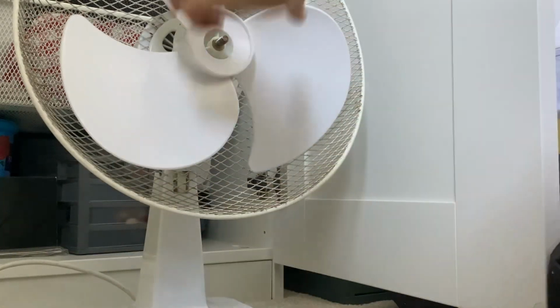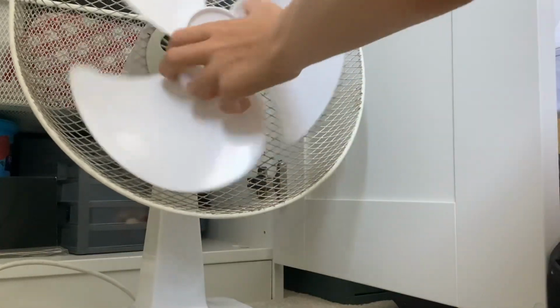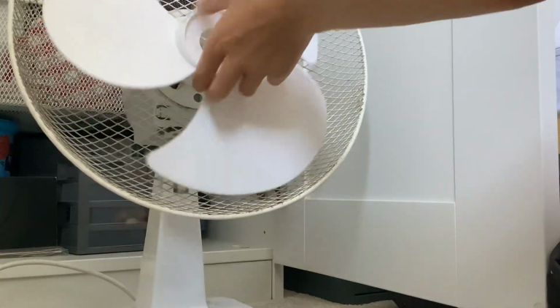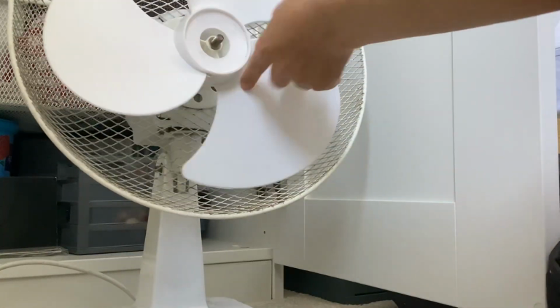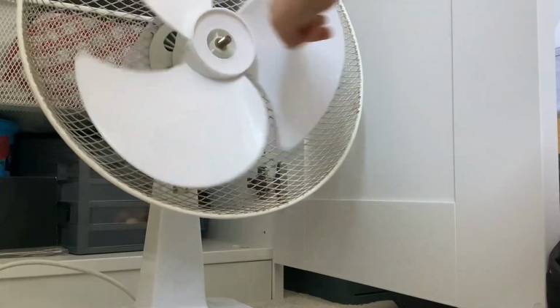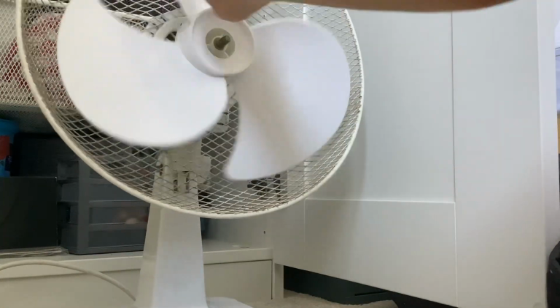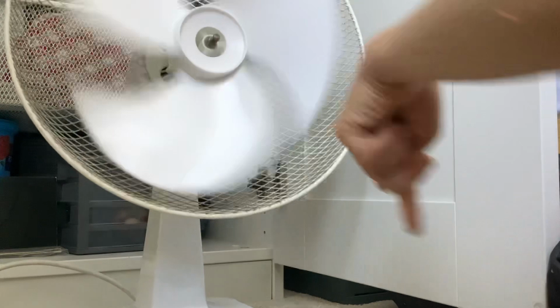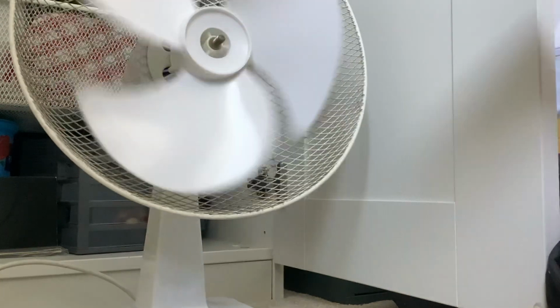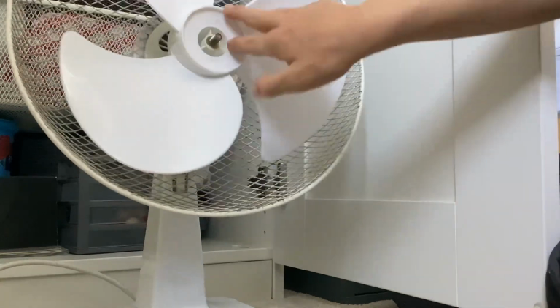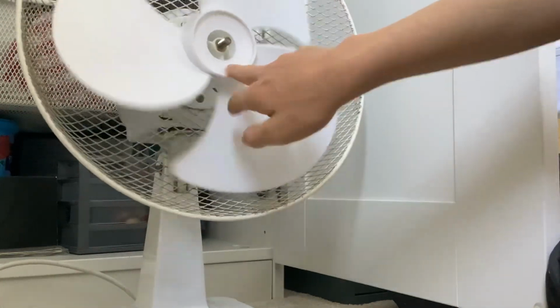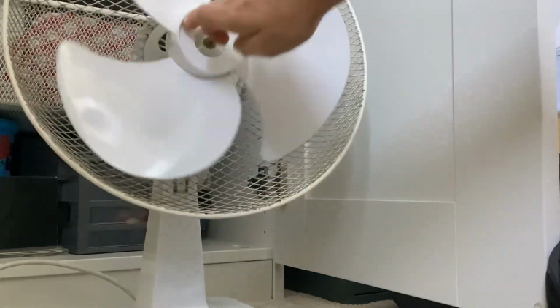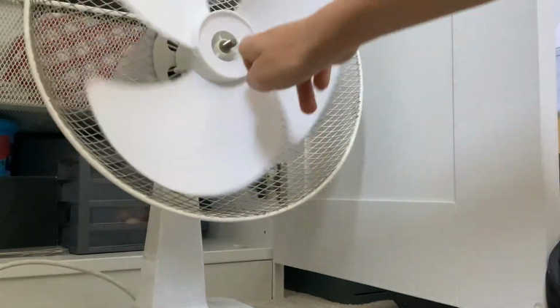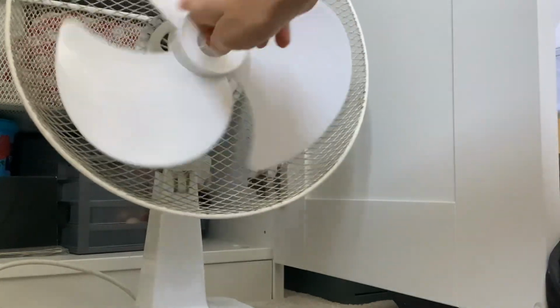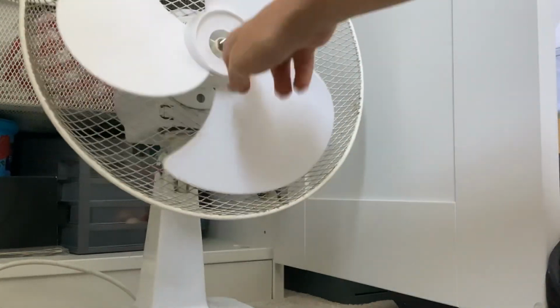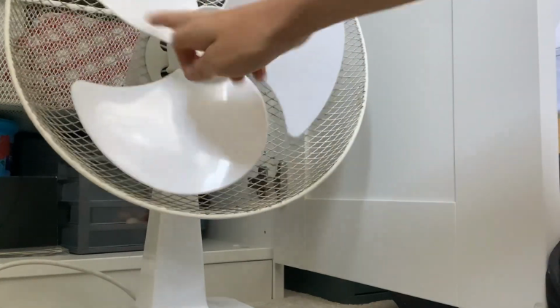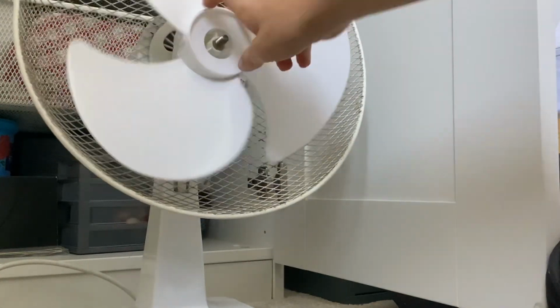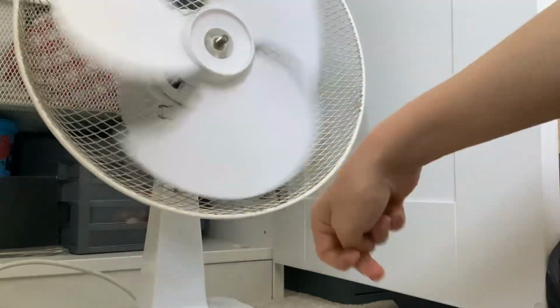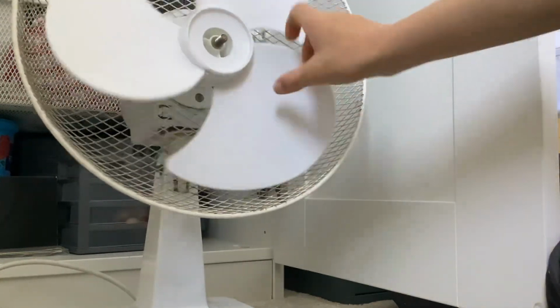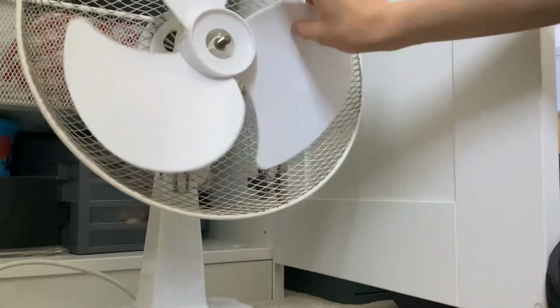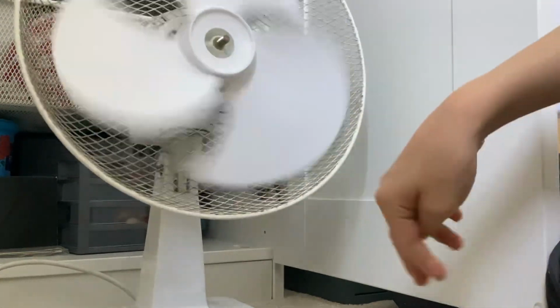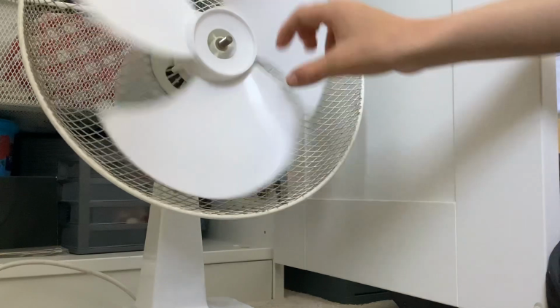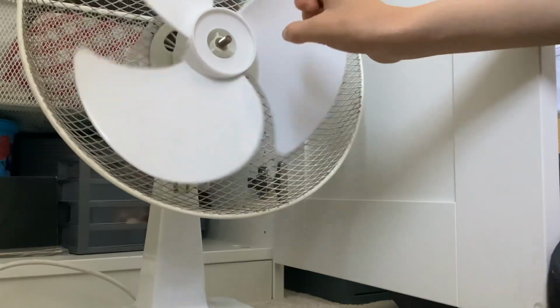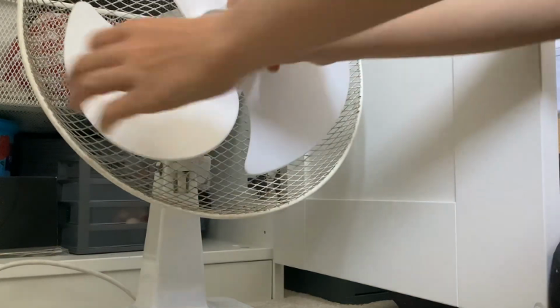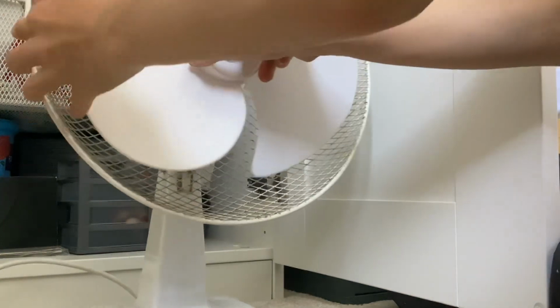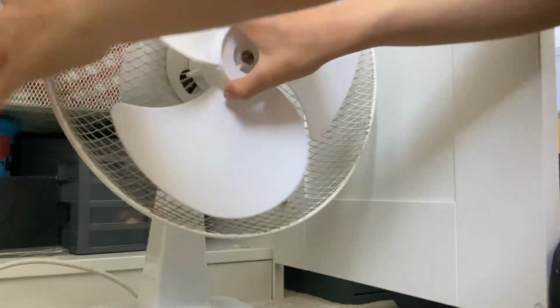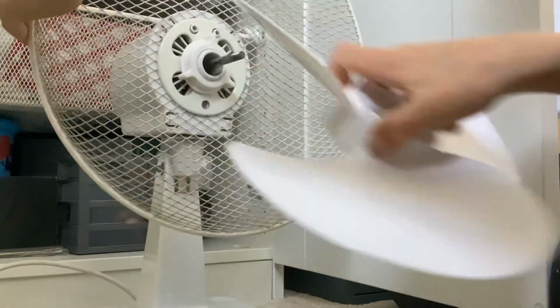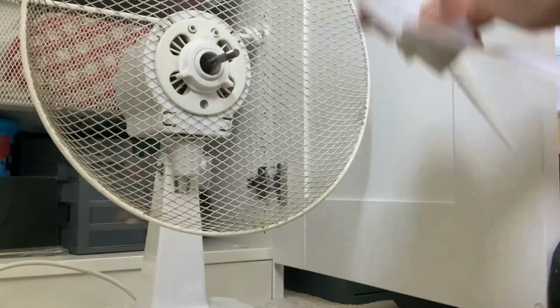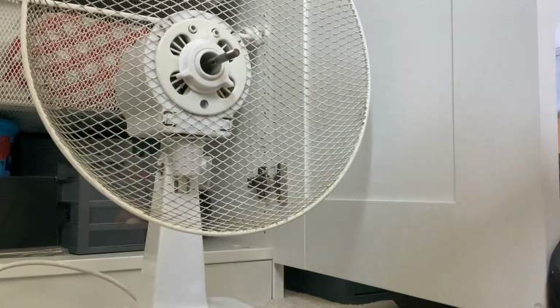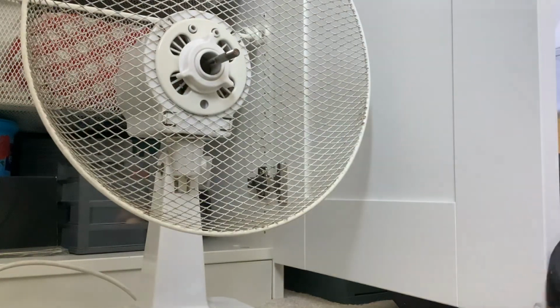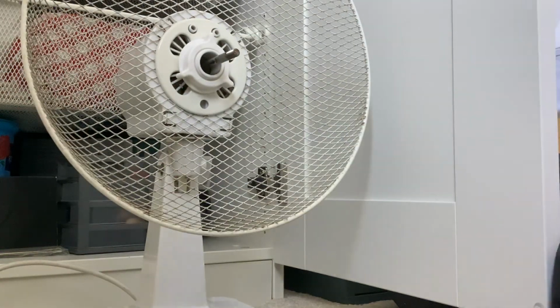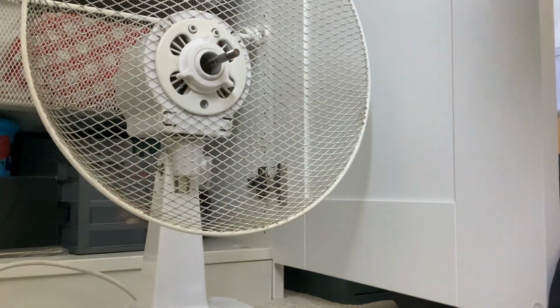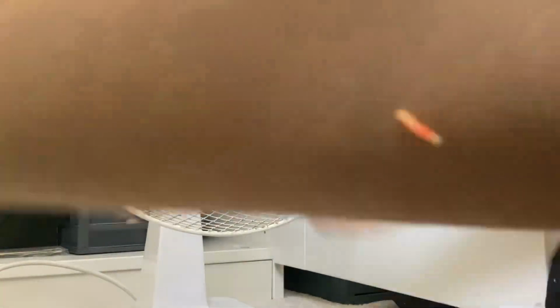Anyway, these blades are kind of weird without the blade cap I must say — they don't look nice at all. Let's take them off really.